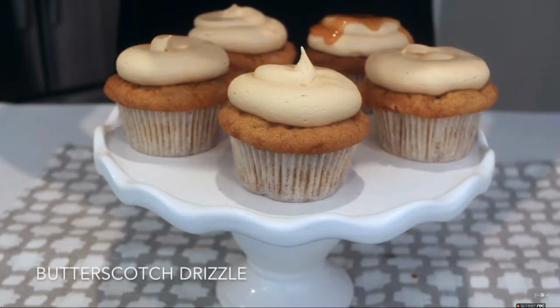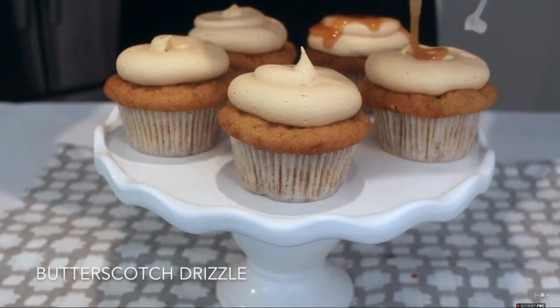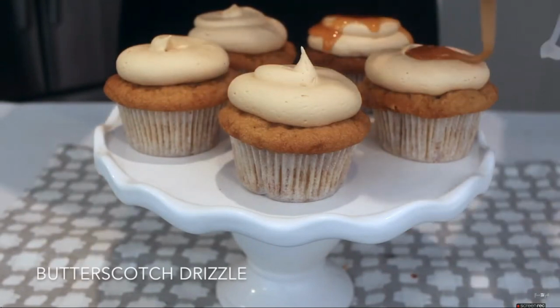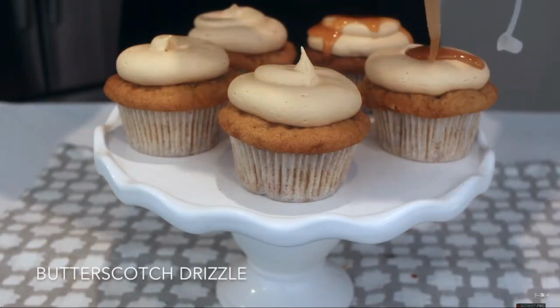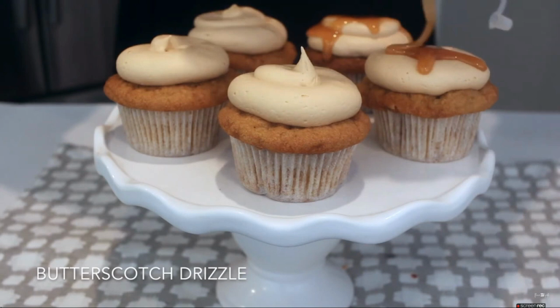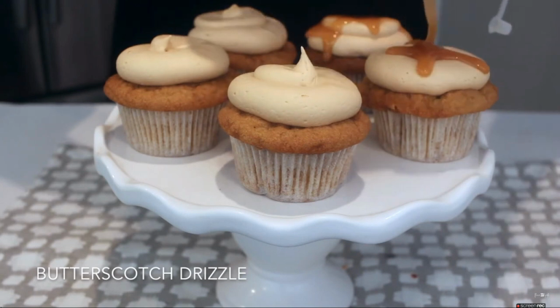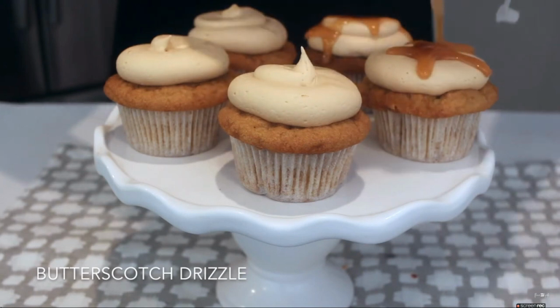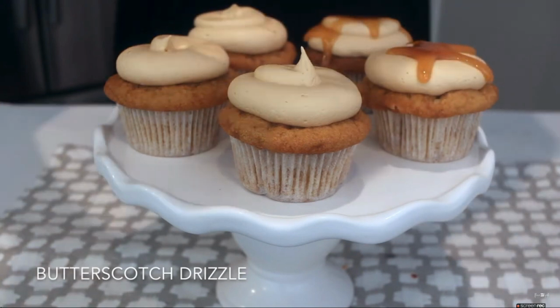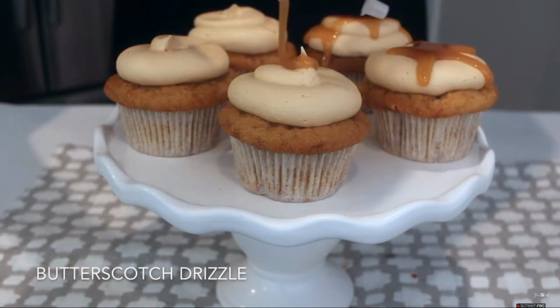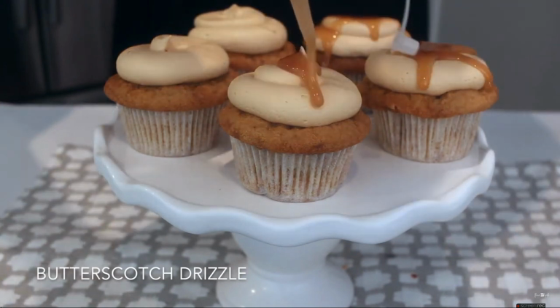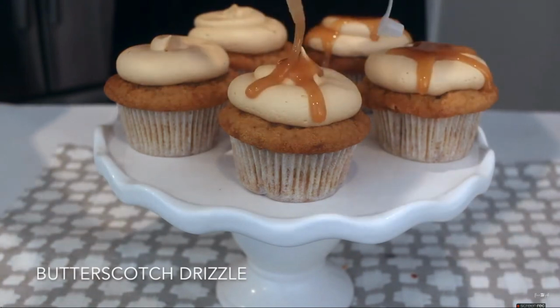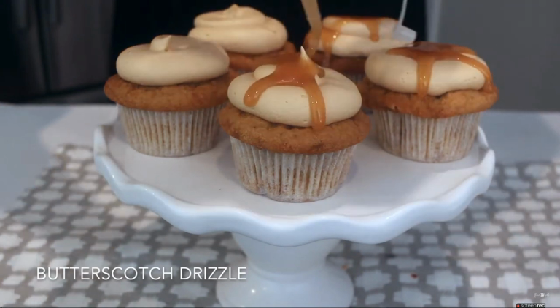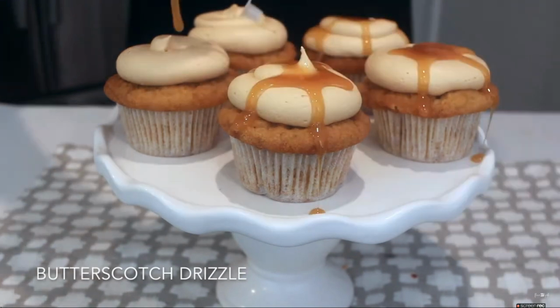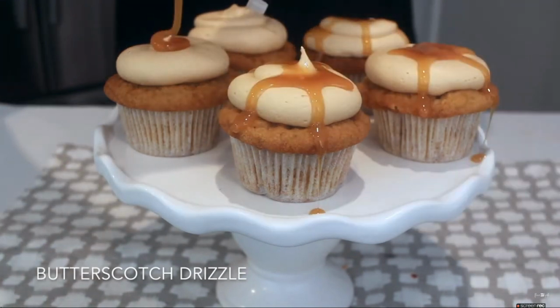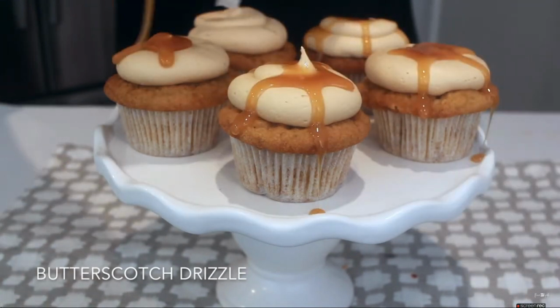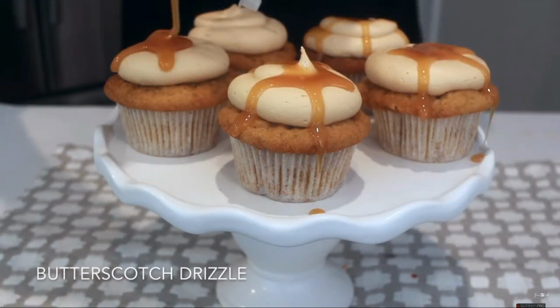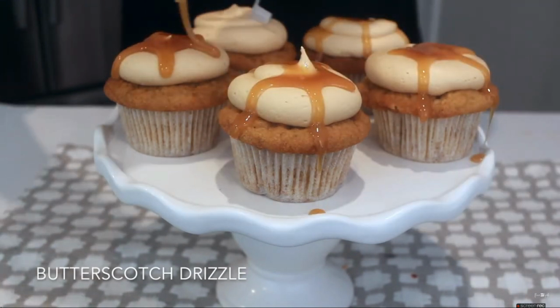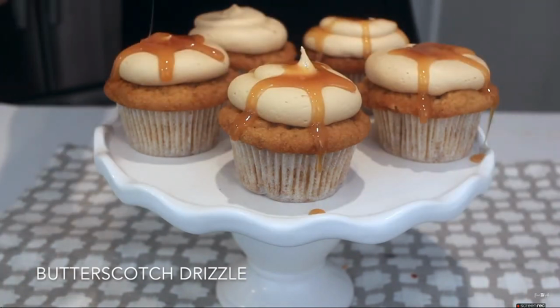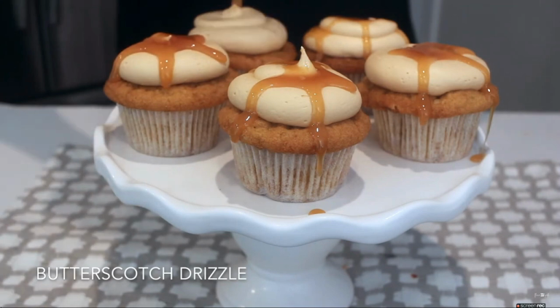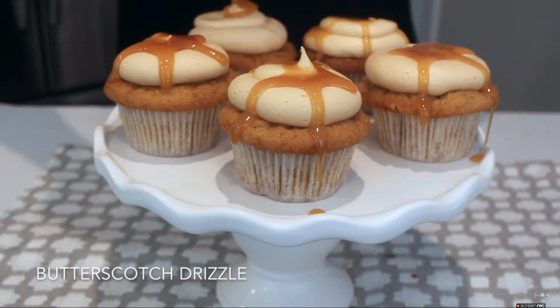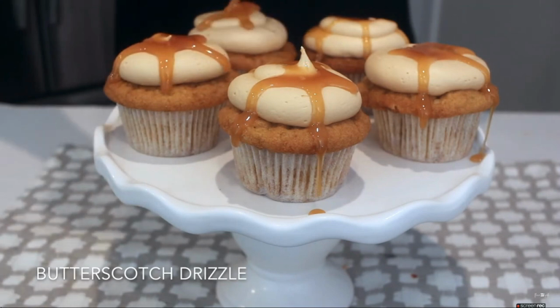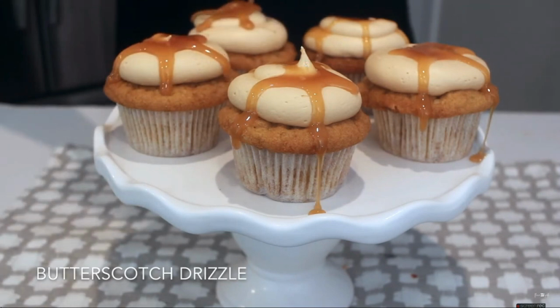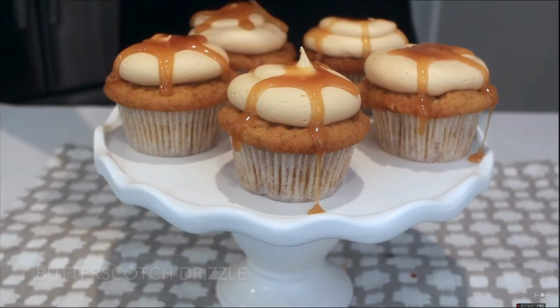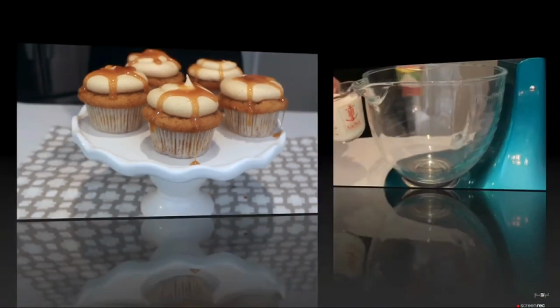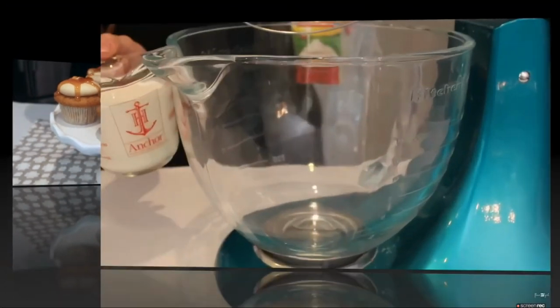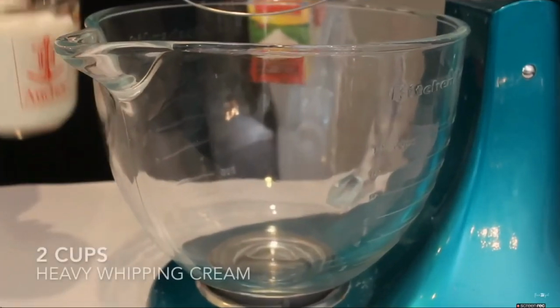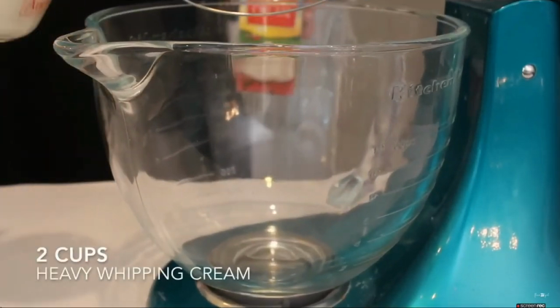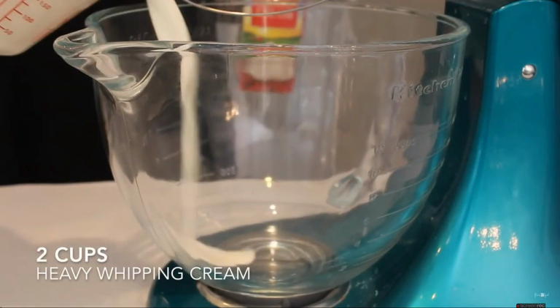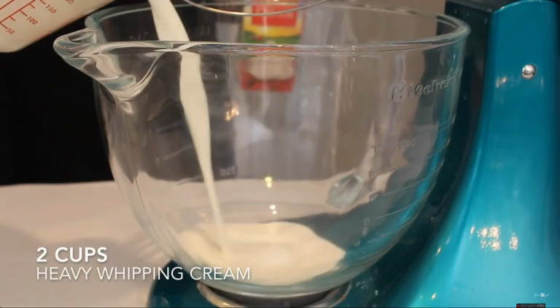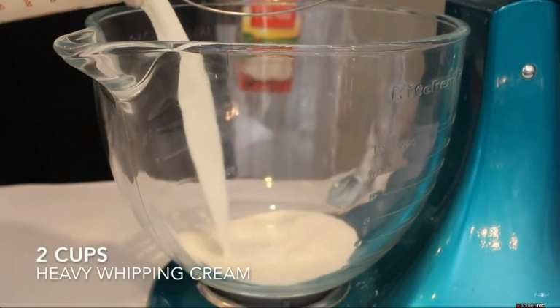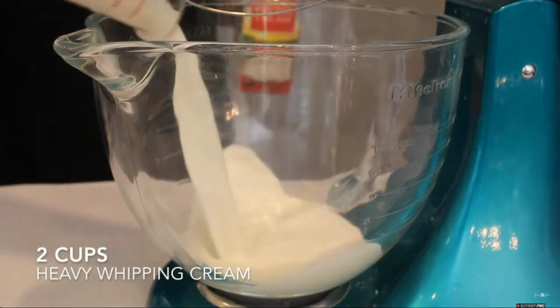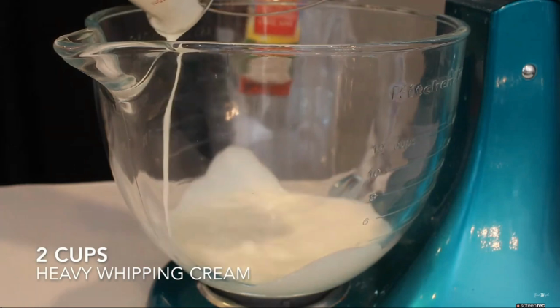After those have chilled for 15 minutes, I'm just going to drizzle my butterscotch drizzle on top — I just use the Smucker's butterscotch drizzle. Then again, you're going to want to pop those back into the fridge for another 15 minutes.